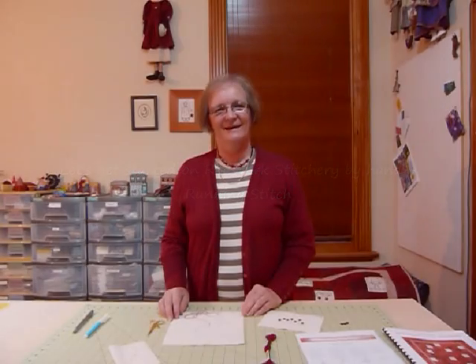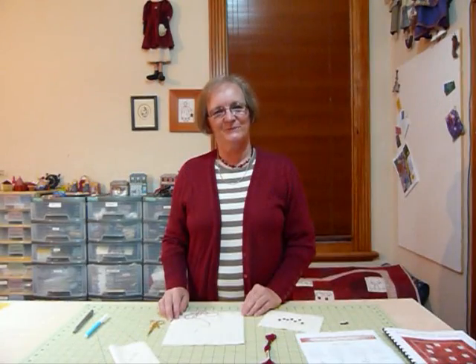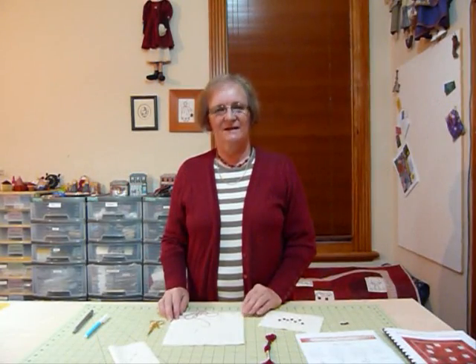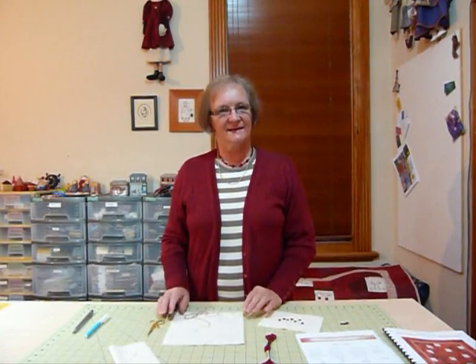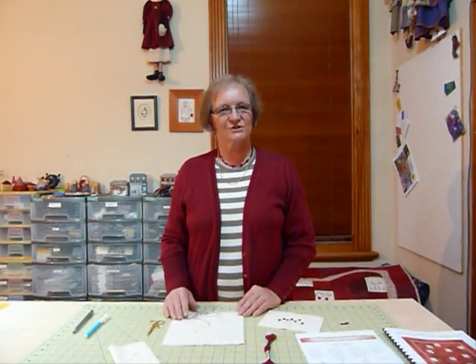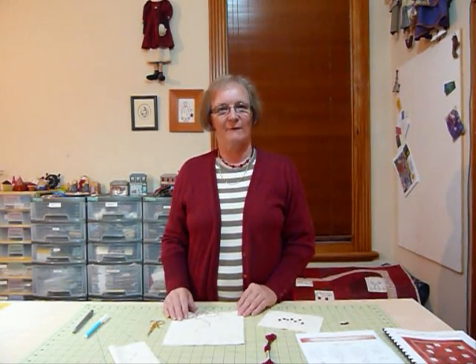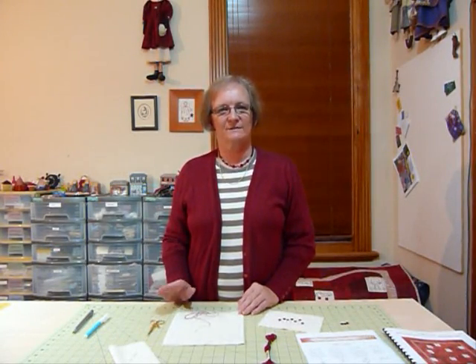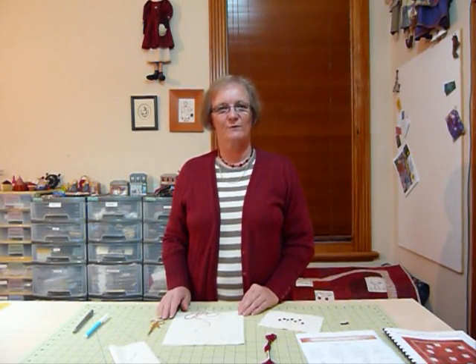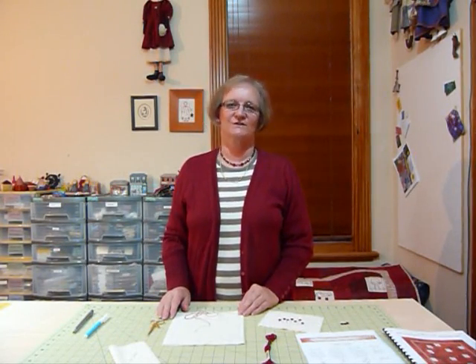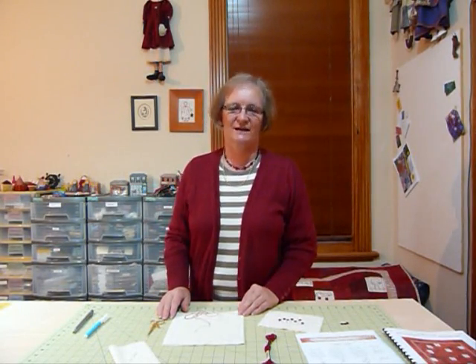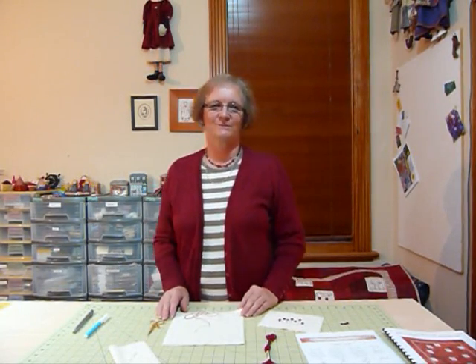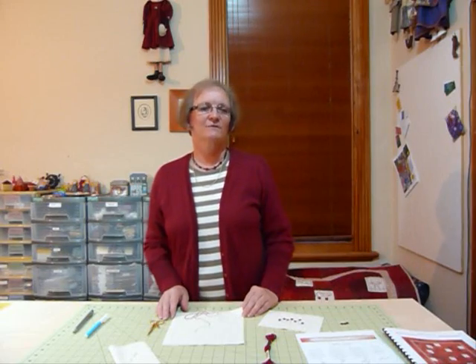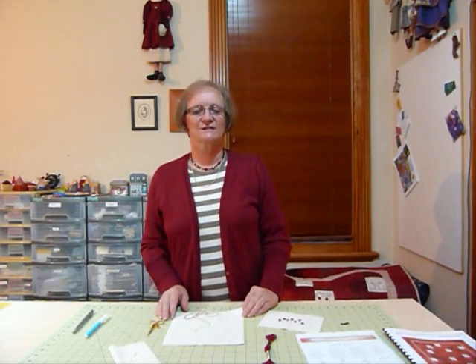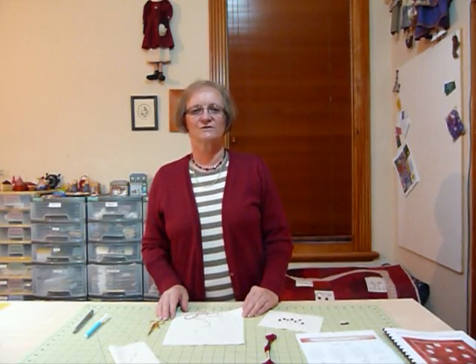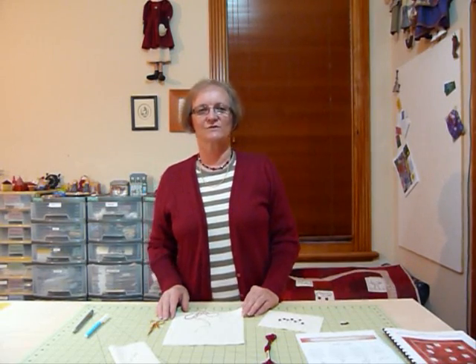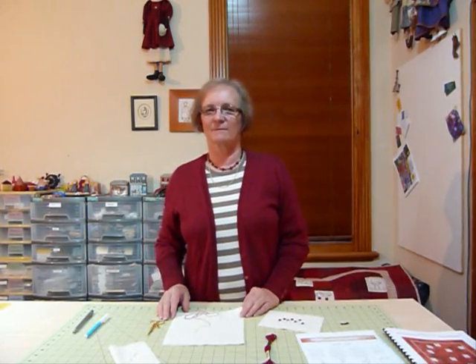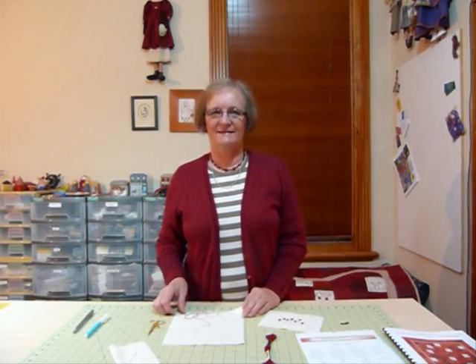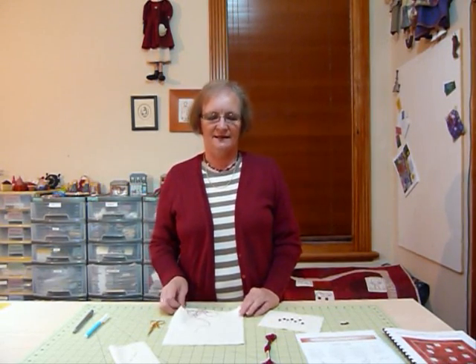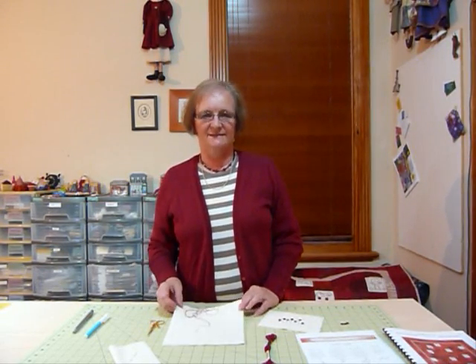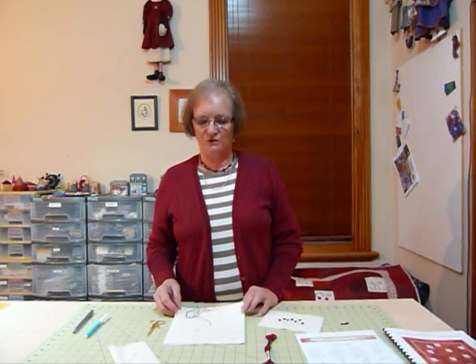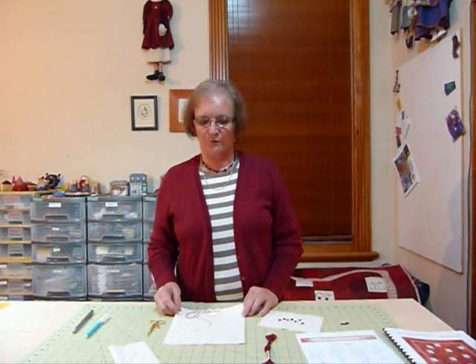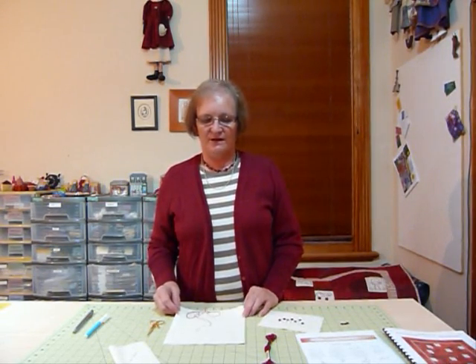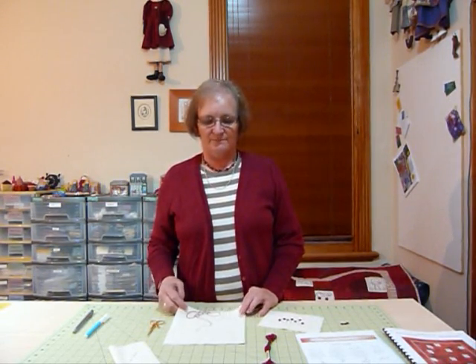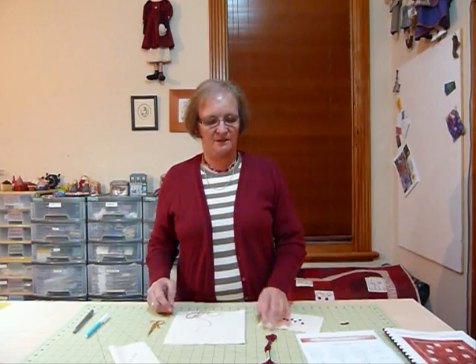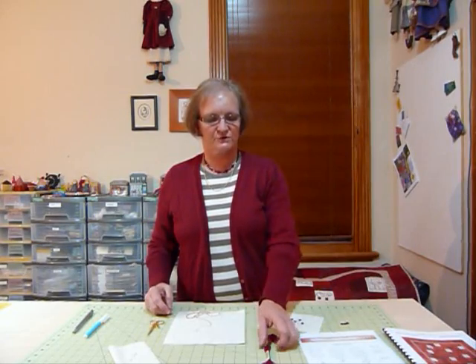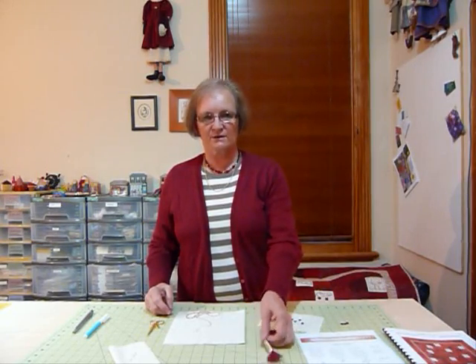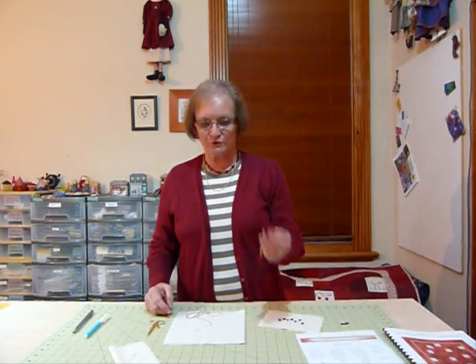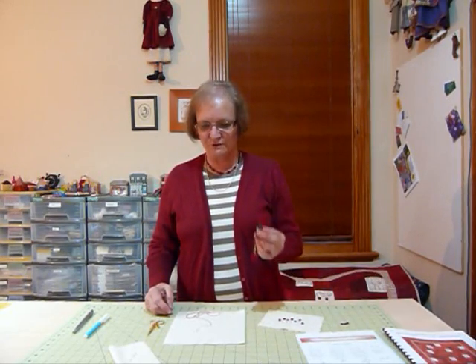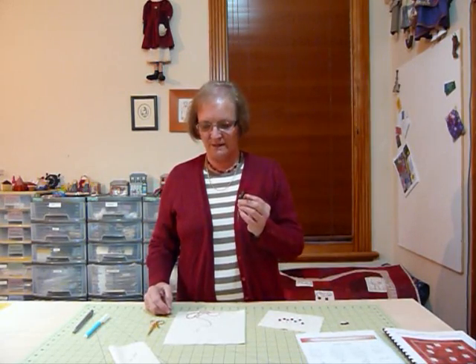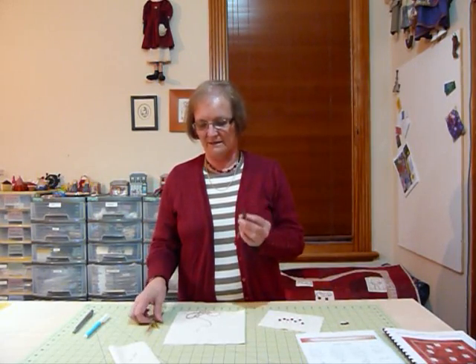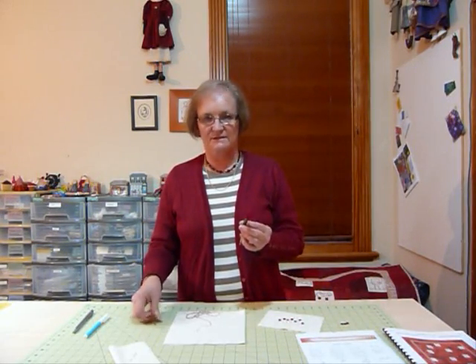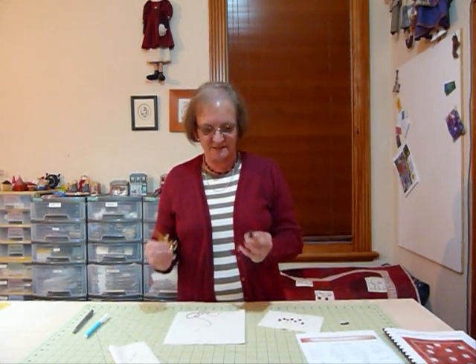Hello. Today I'd like to show you how I do some of the redwork stitchery that I do. Redwork stitchery is usually done by hand and usually done with some stranded embroidery cotton and some scissors.